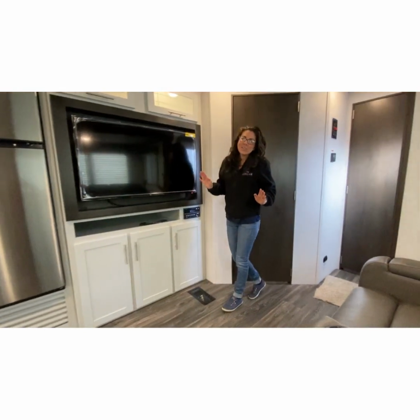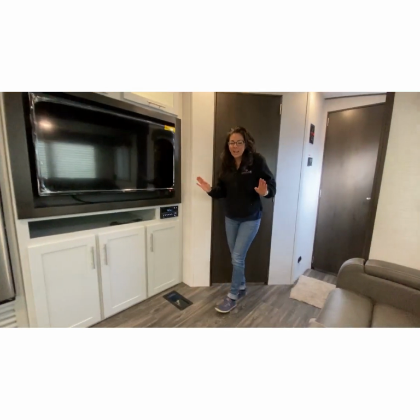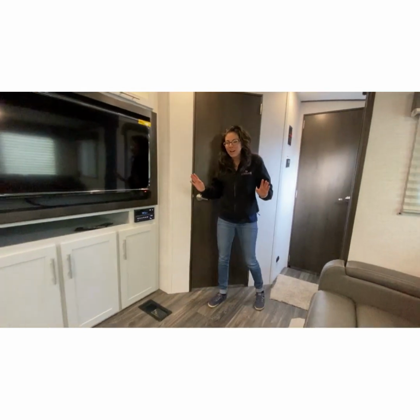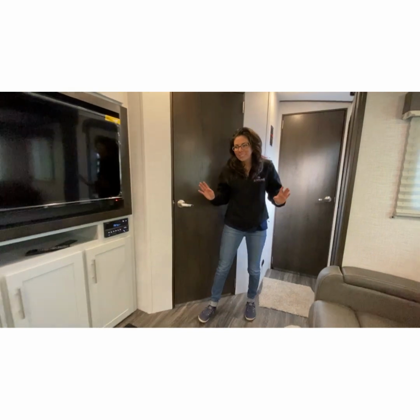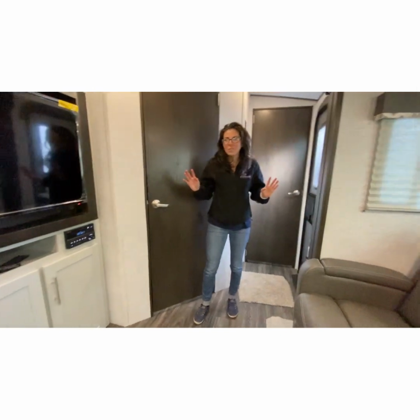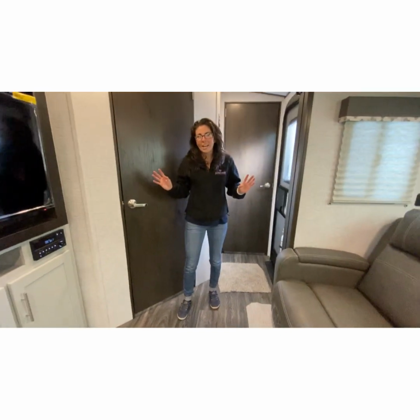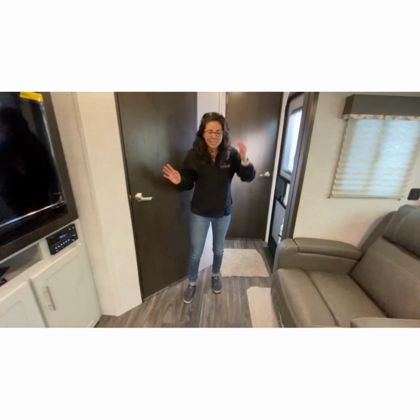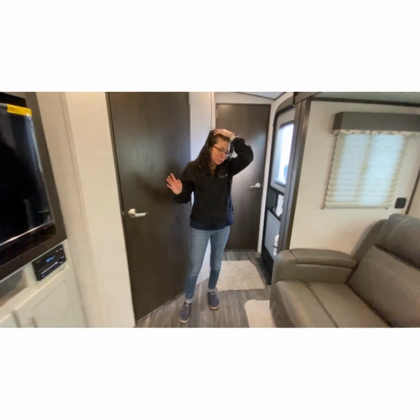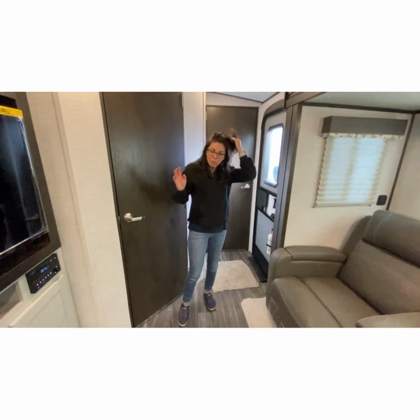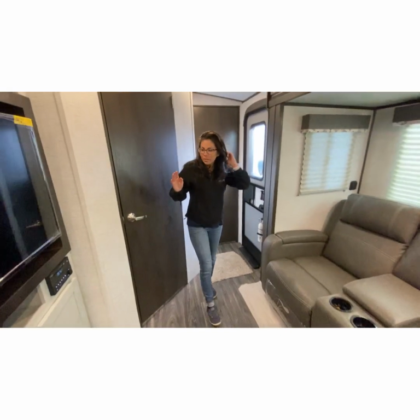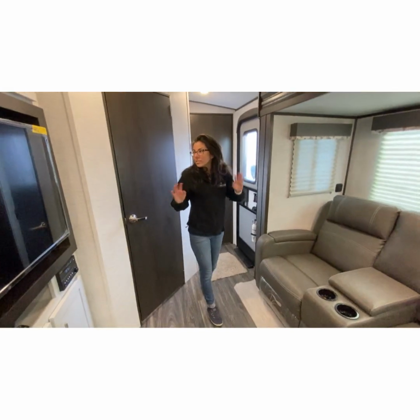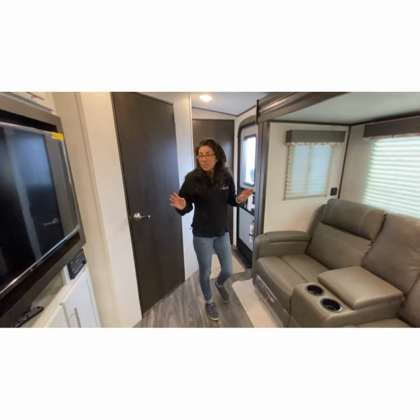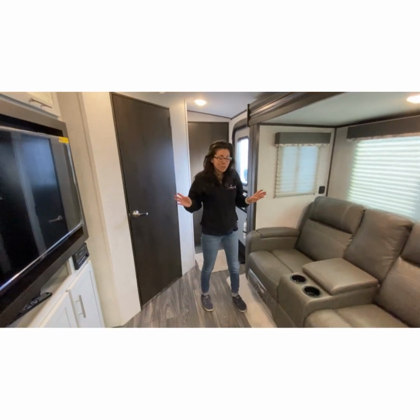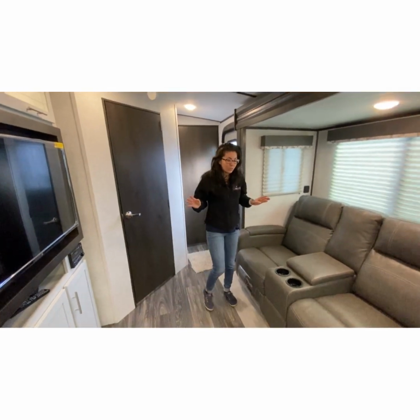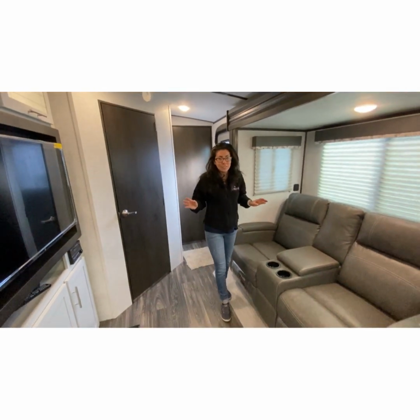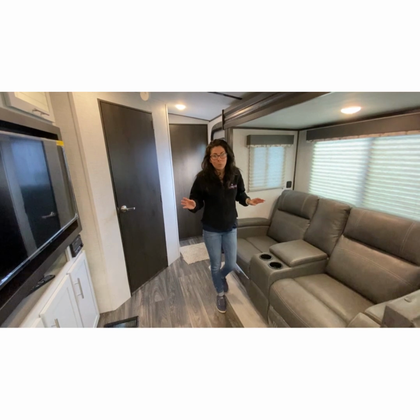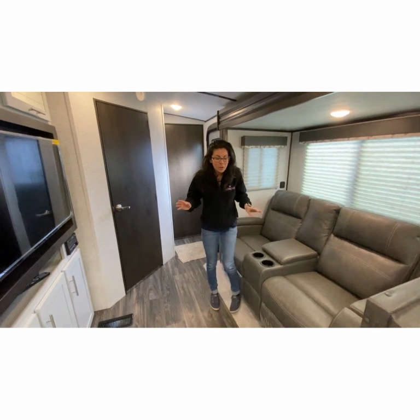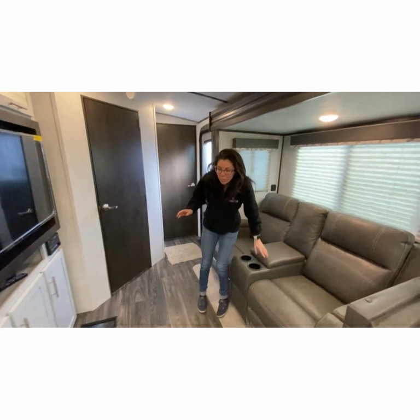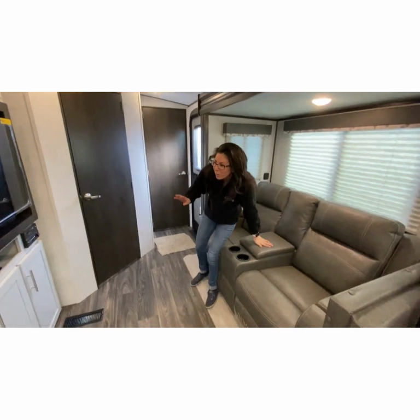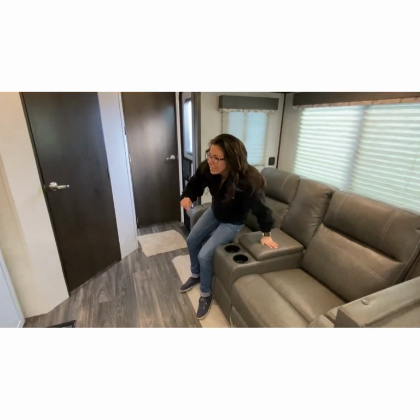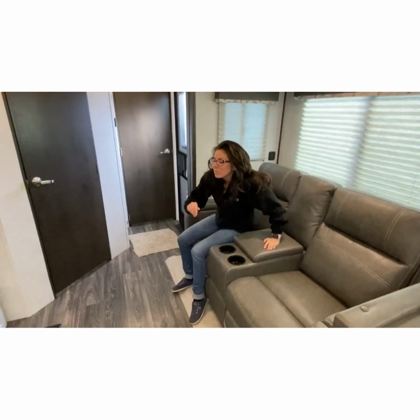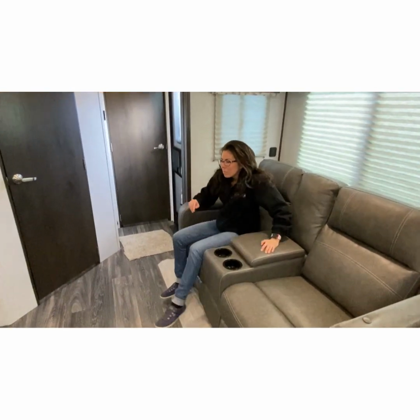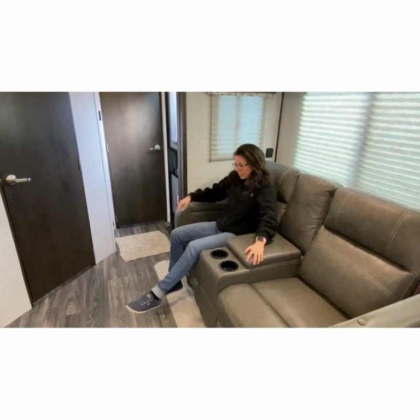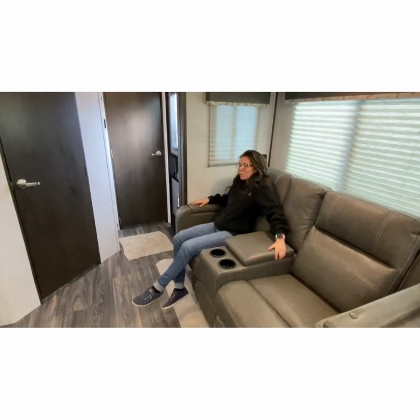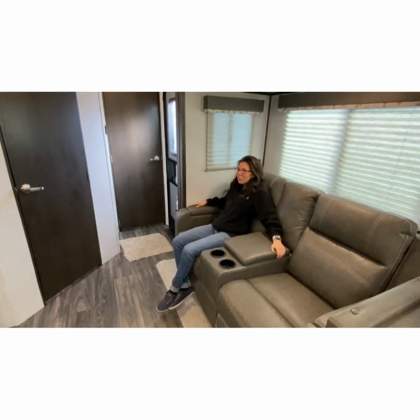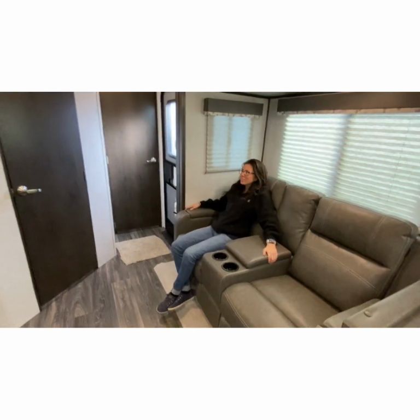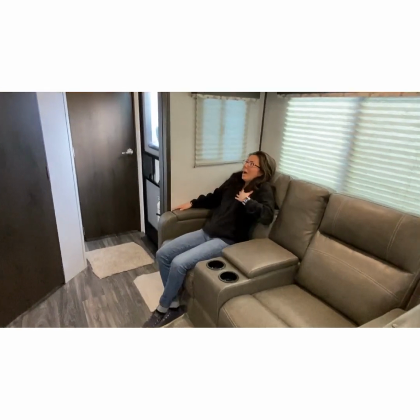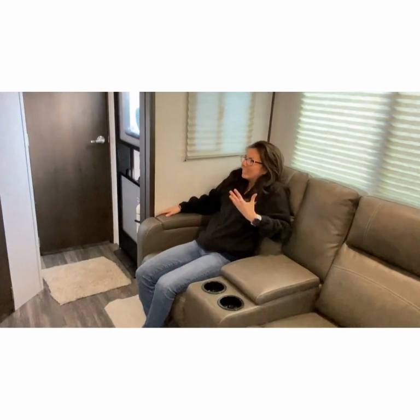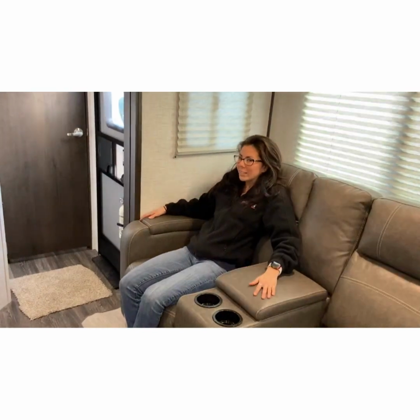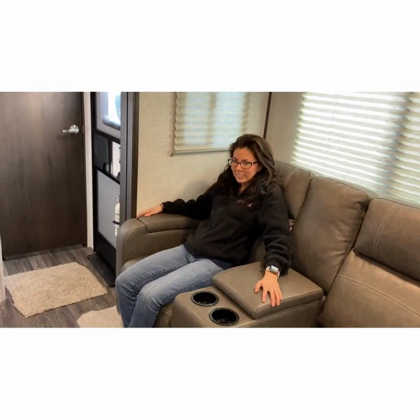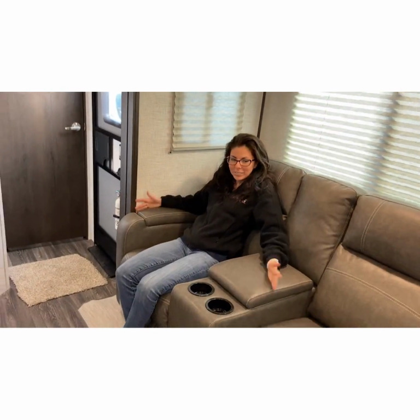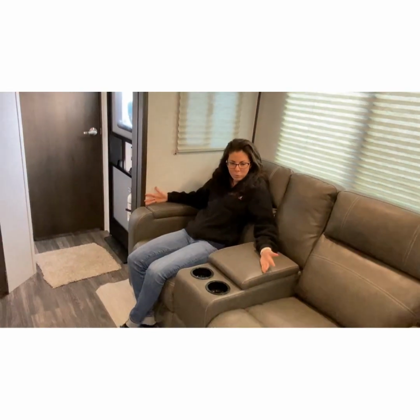Last but not least of the exciting things I've discovered - this is our very first Keystone Bullet. I myself would love this camper. It's comfortable.